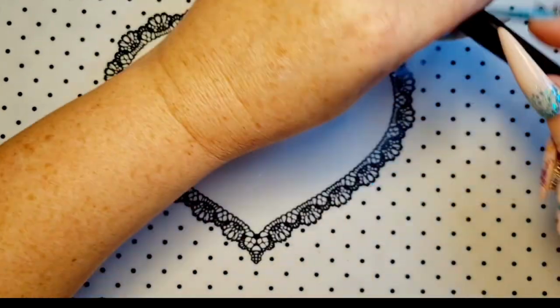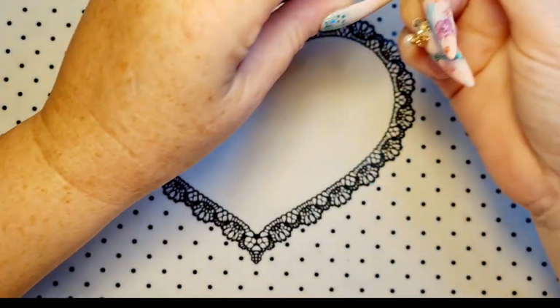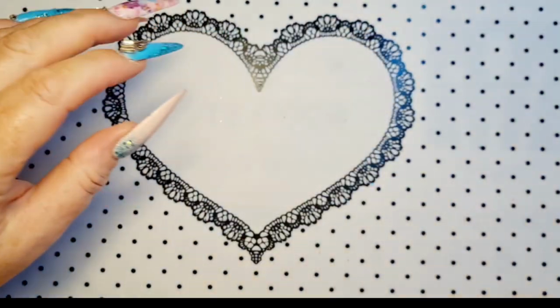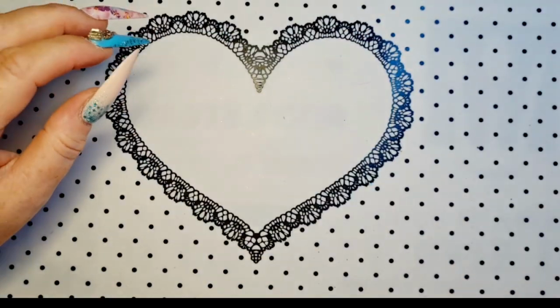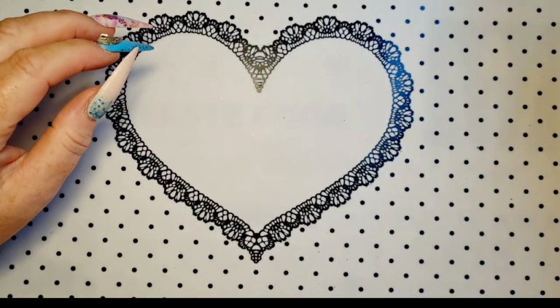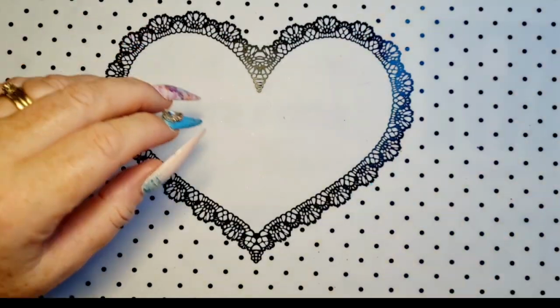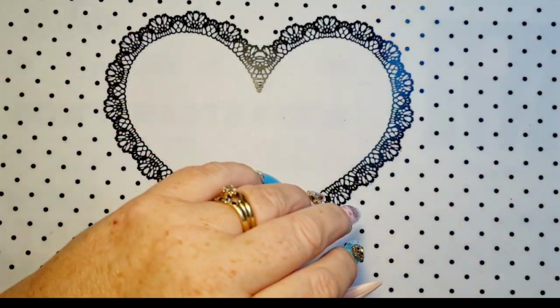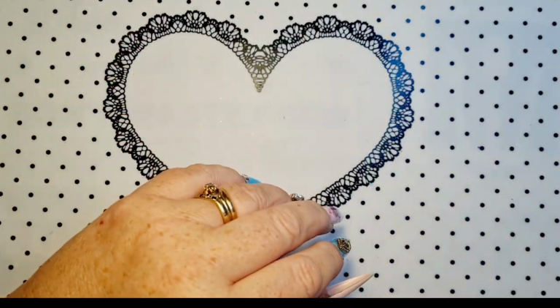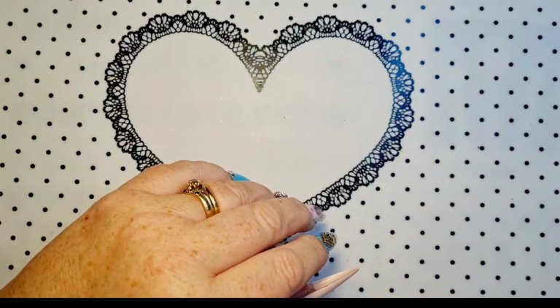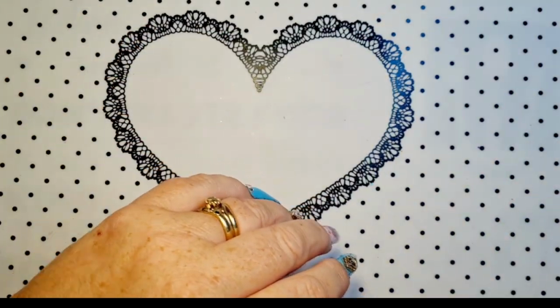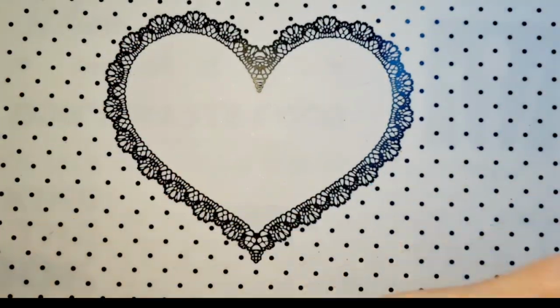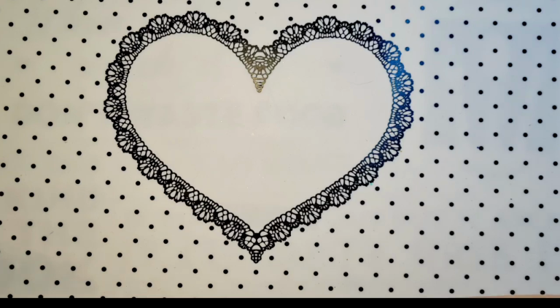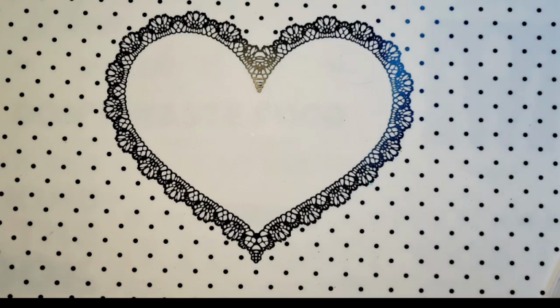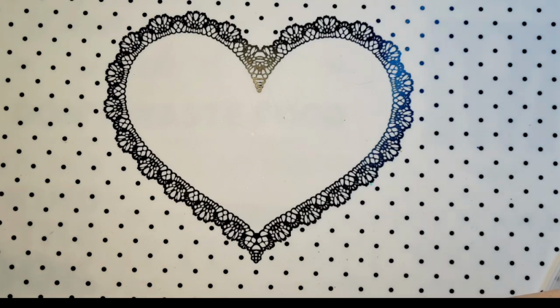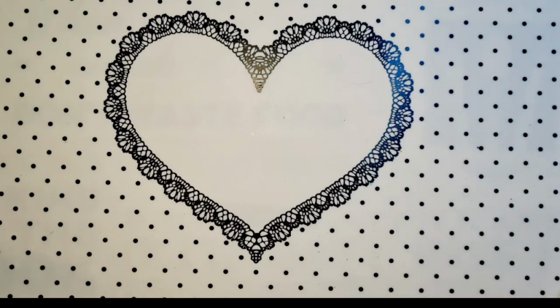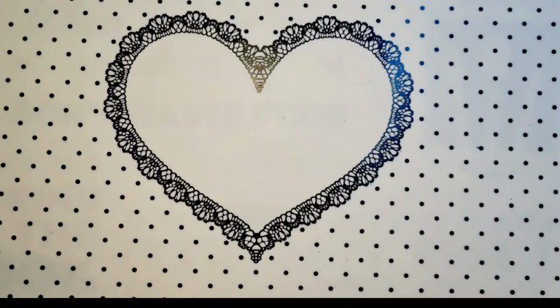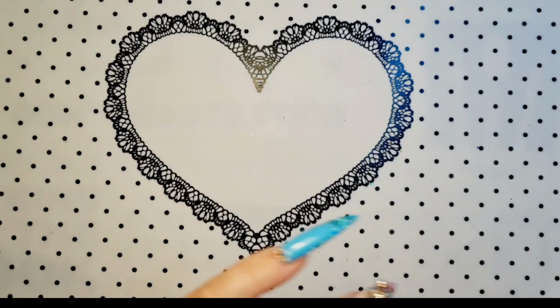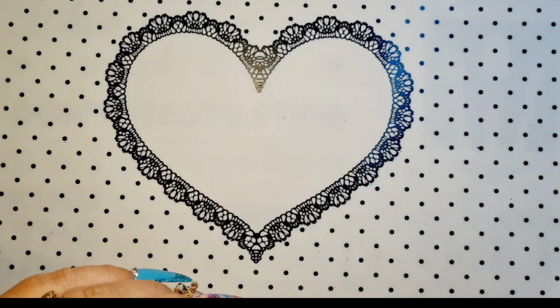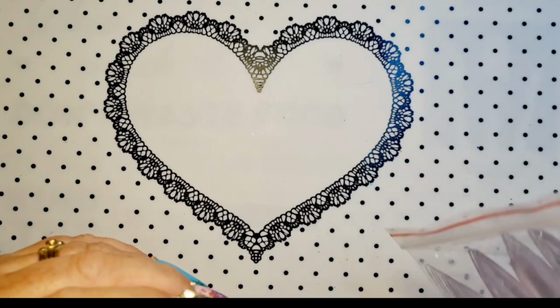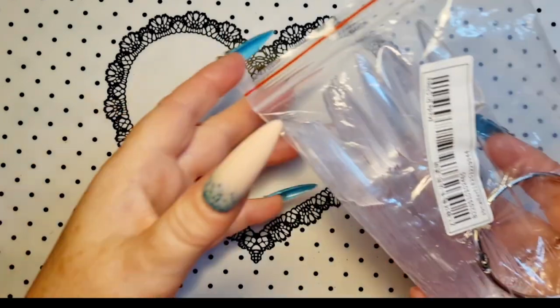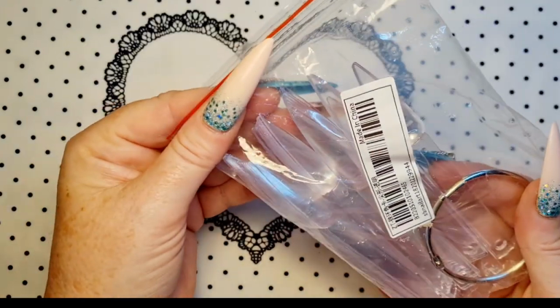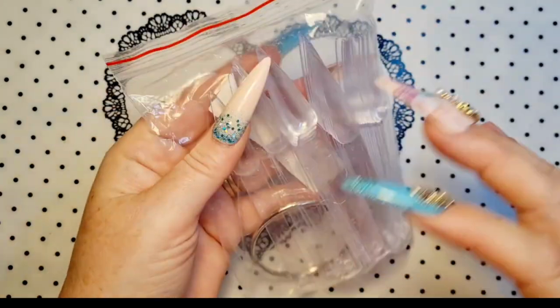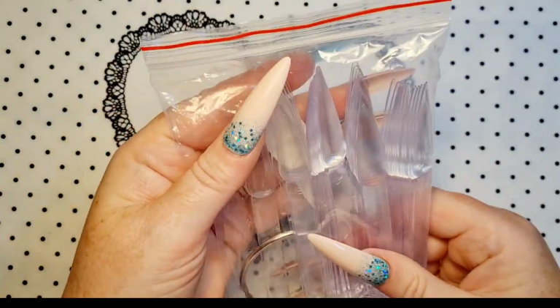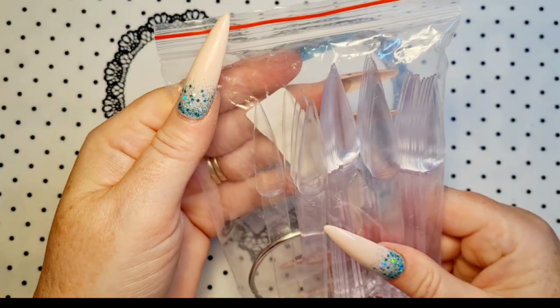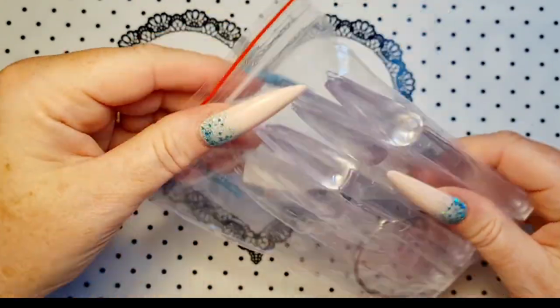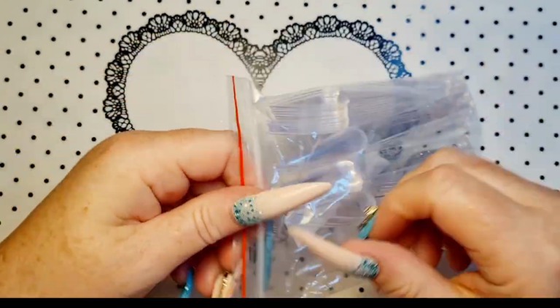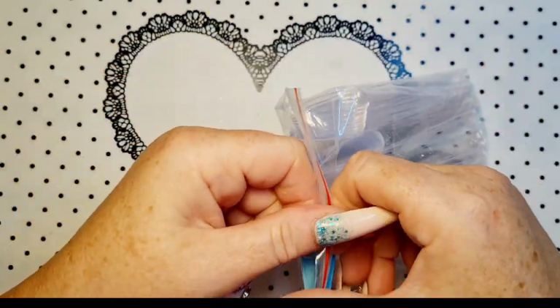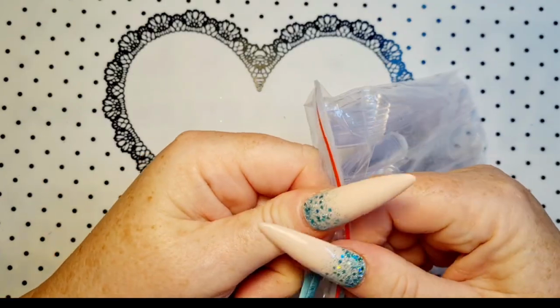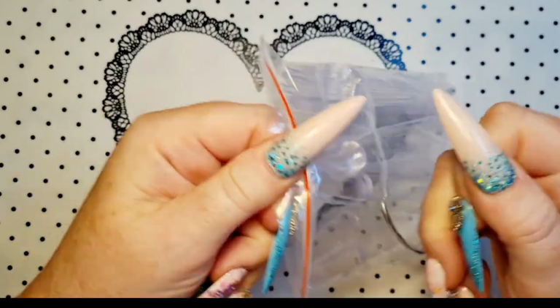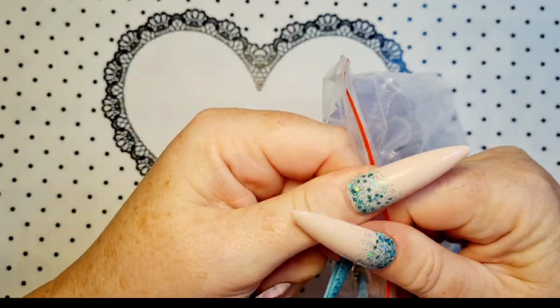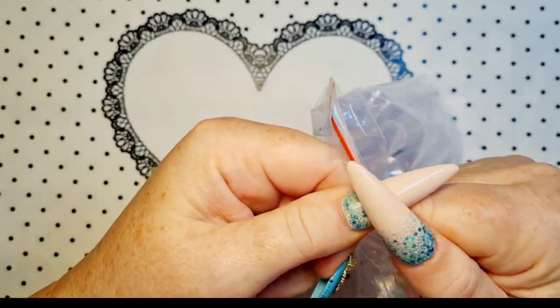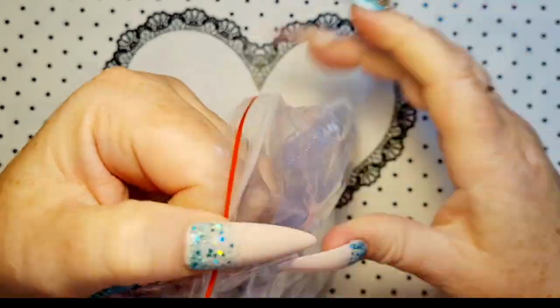Right, we have a sheen hole. Hopefully it'll just be one. Here we go.